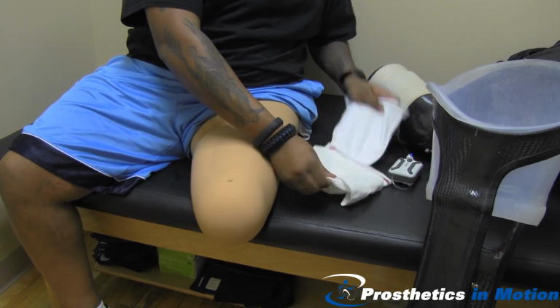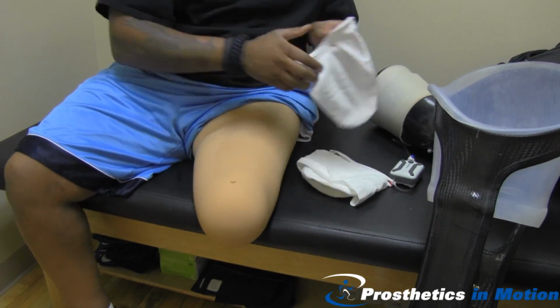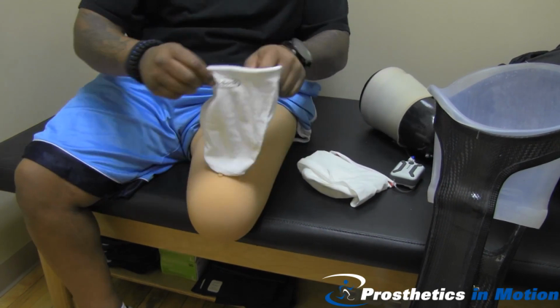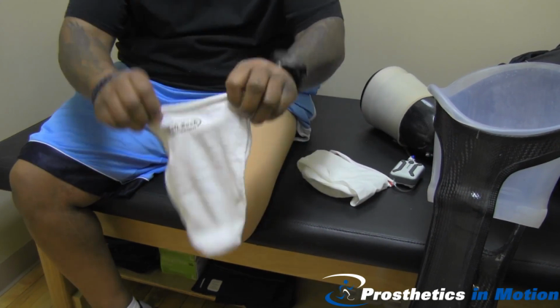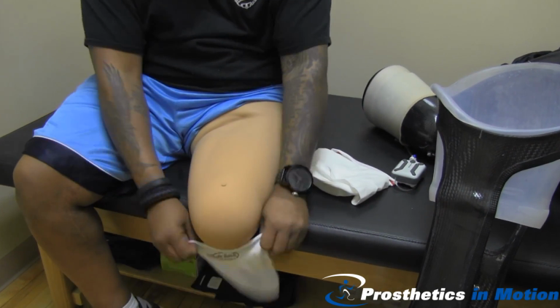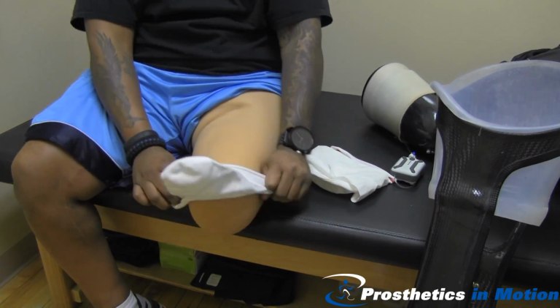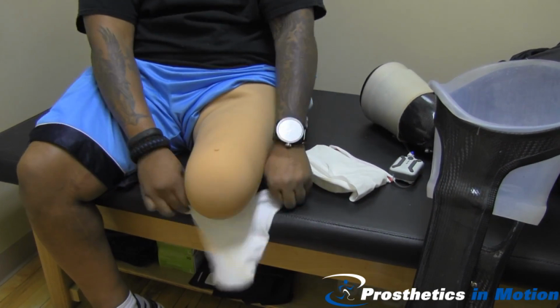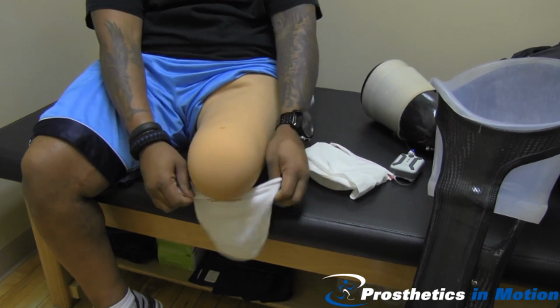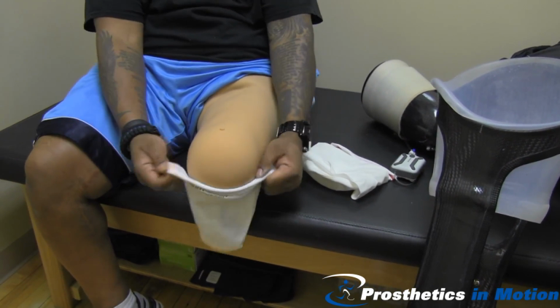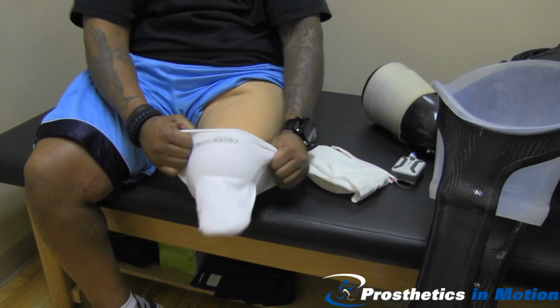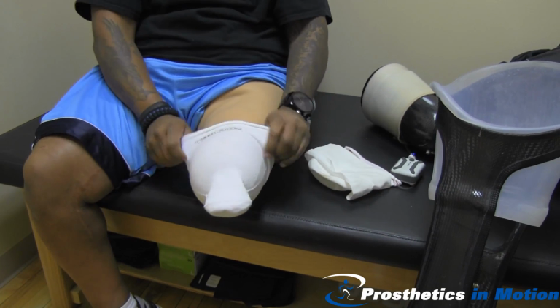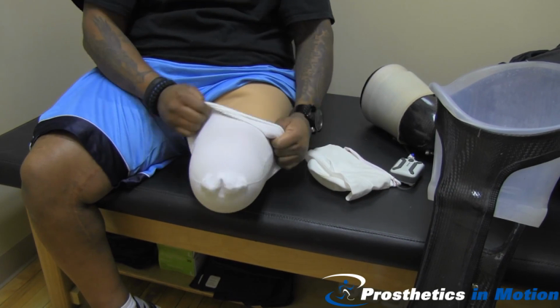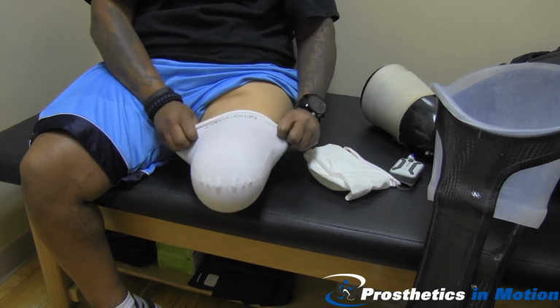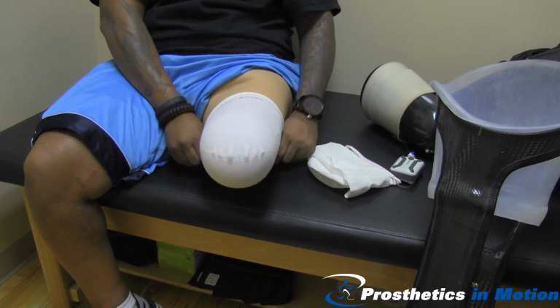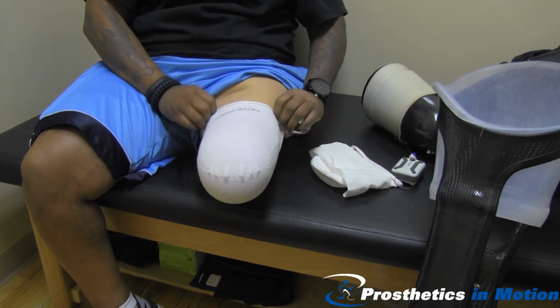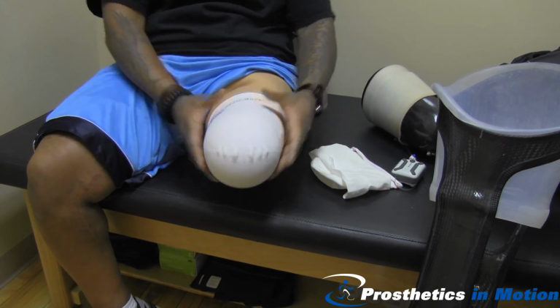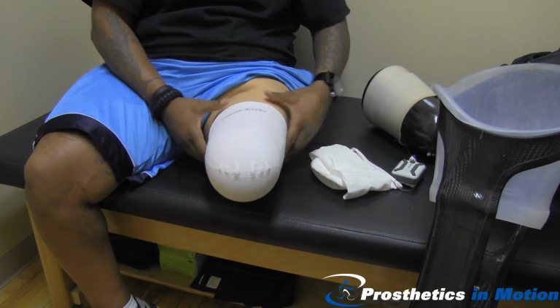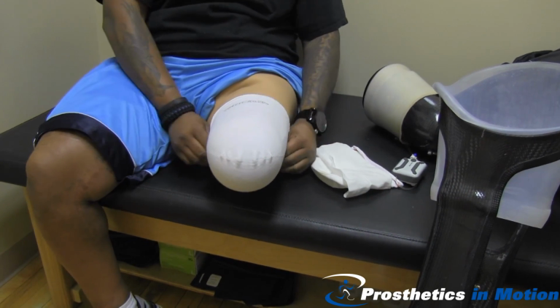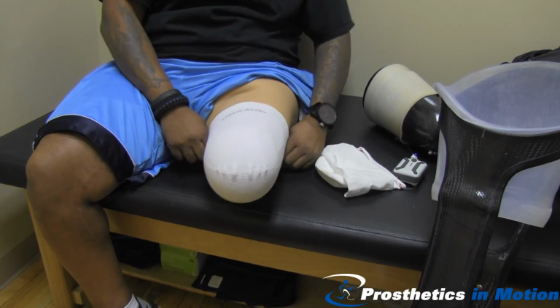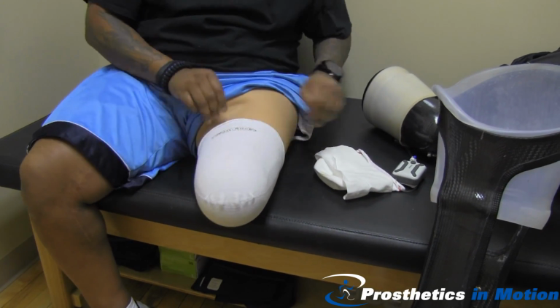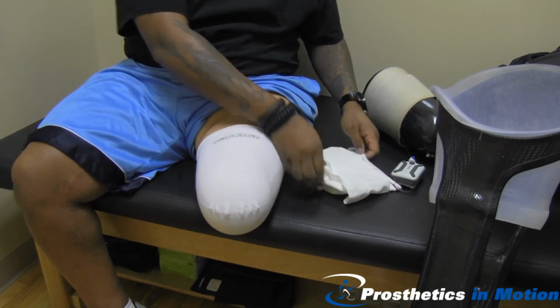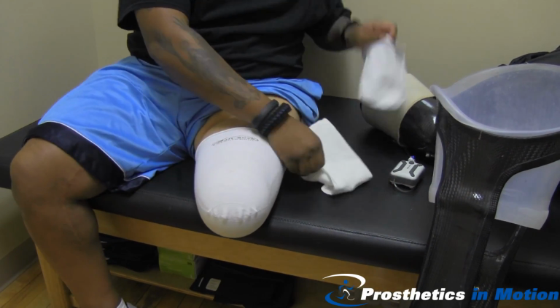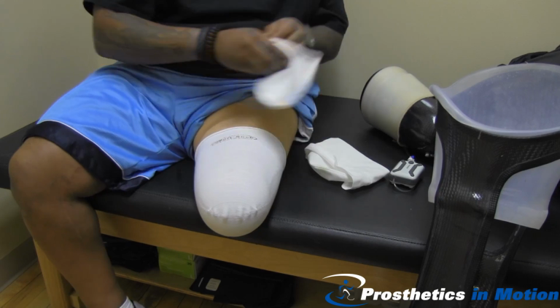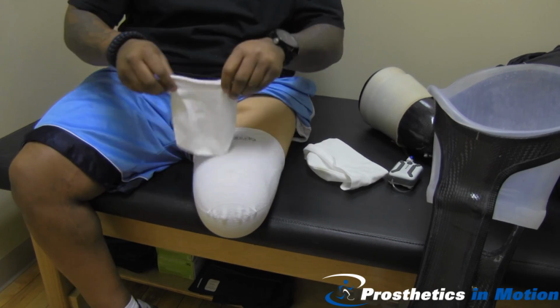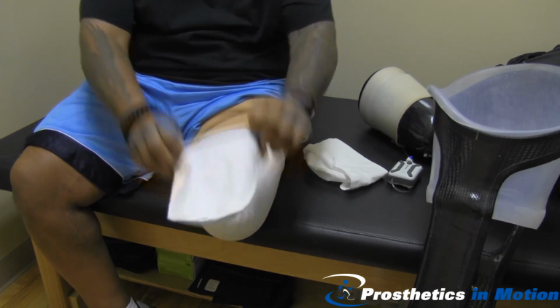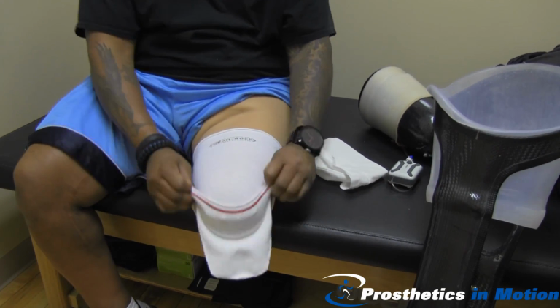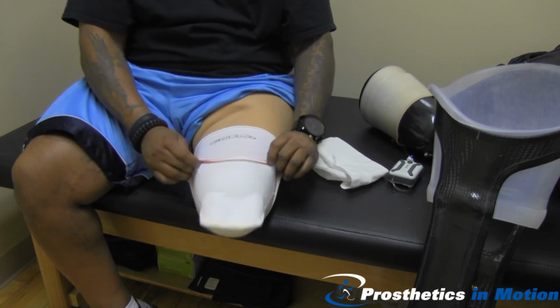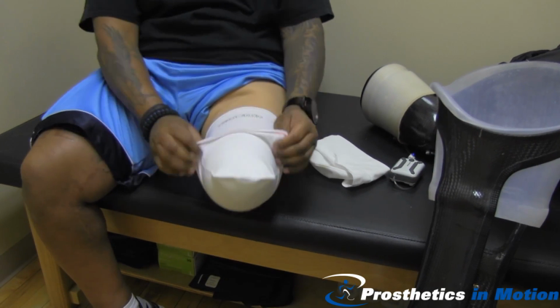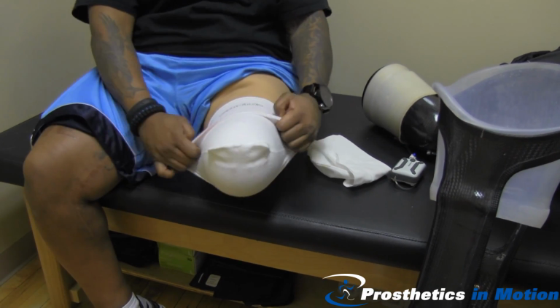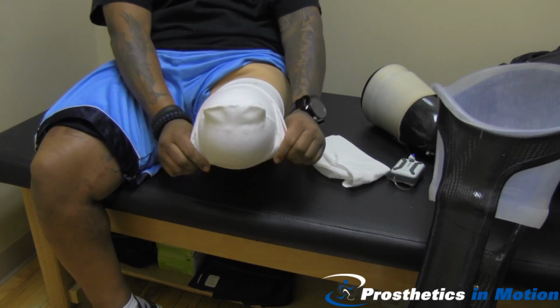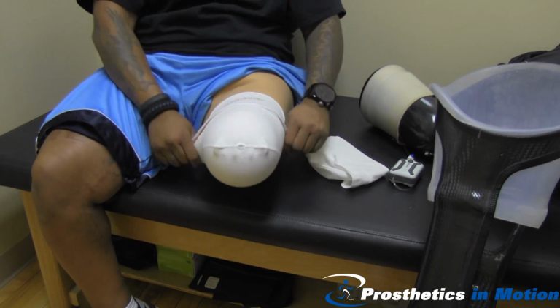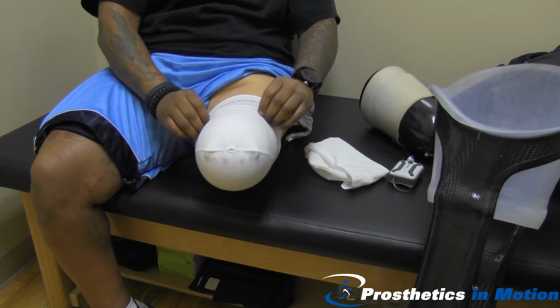His residual limb has decreased in size just a bit, so he's able to put some socks on. Then he'll put a sheath, and we'll watch him don the first part of the prosthesis.